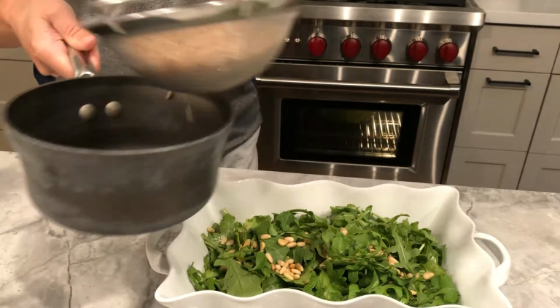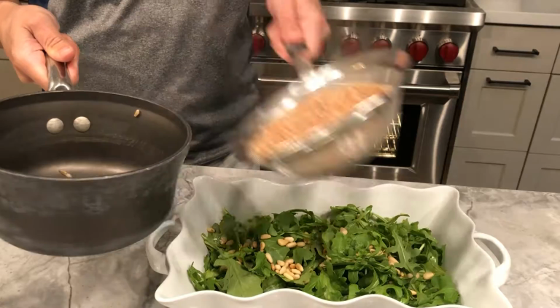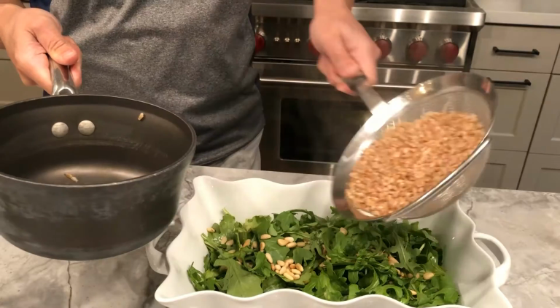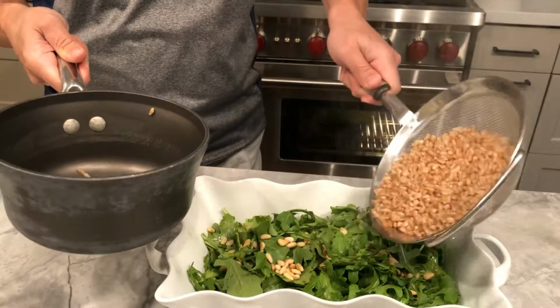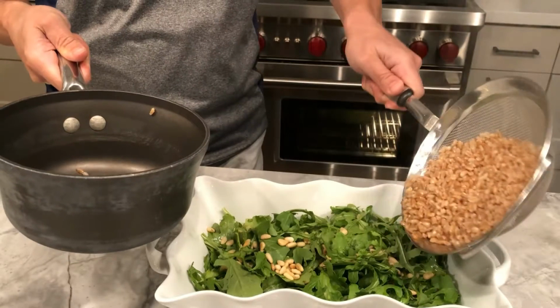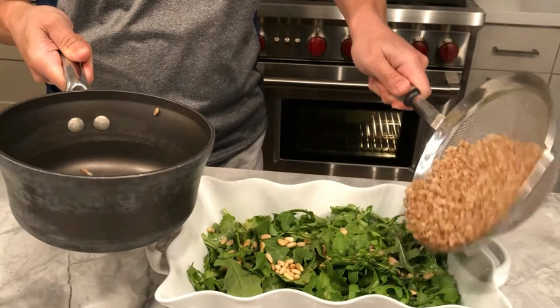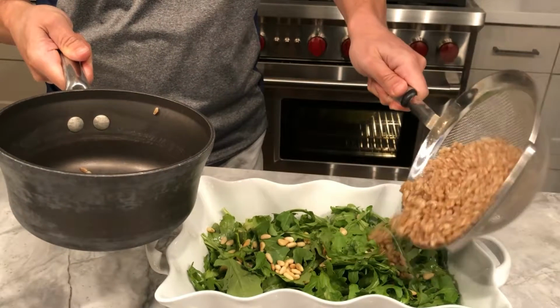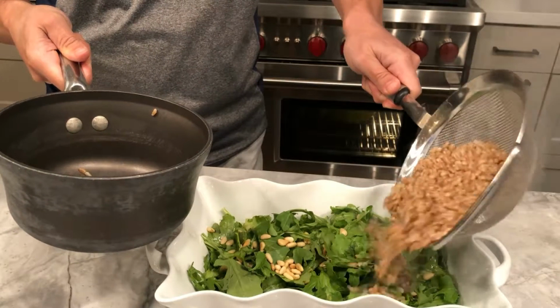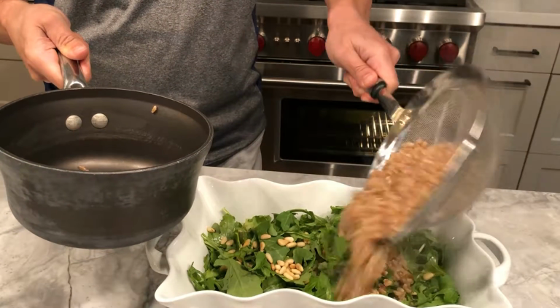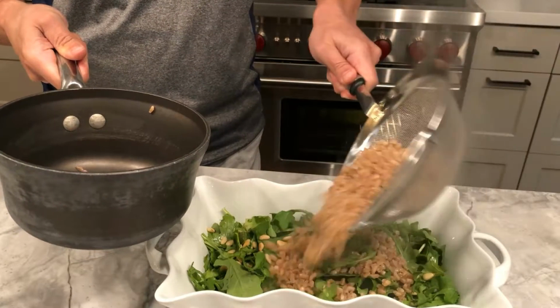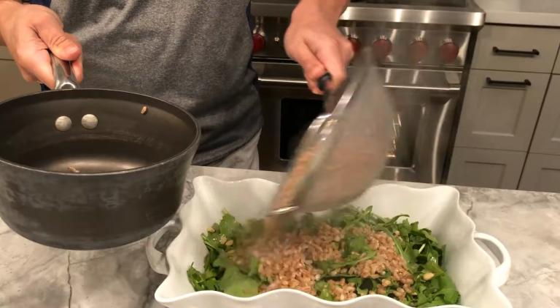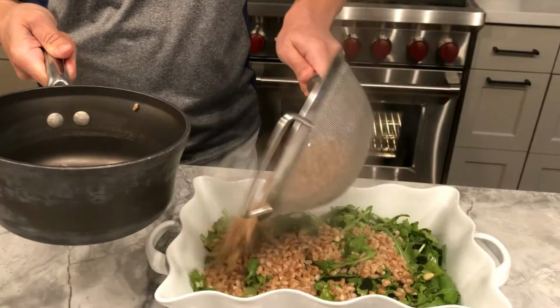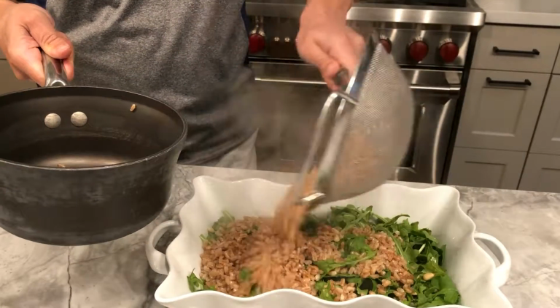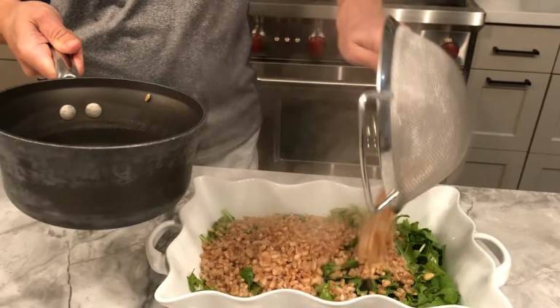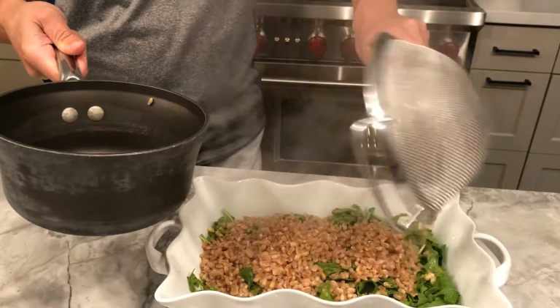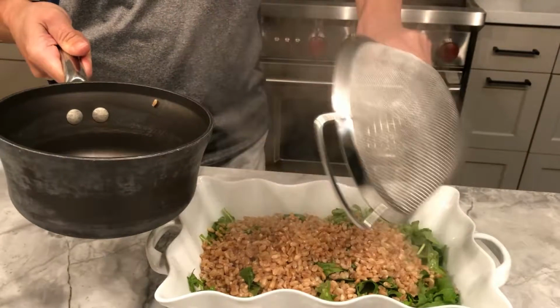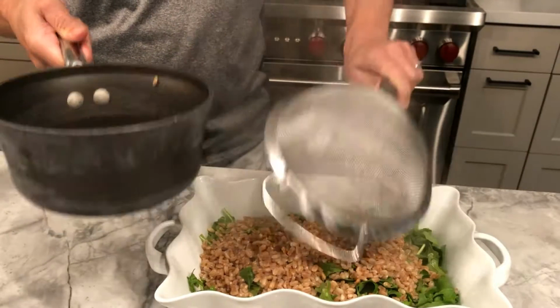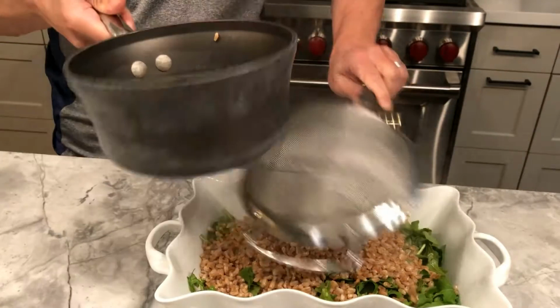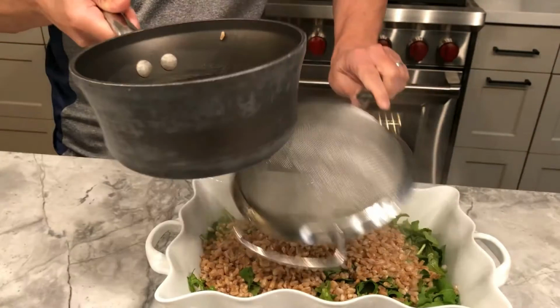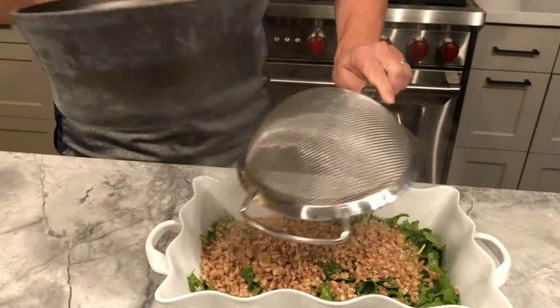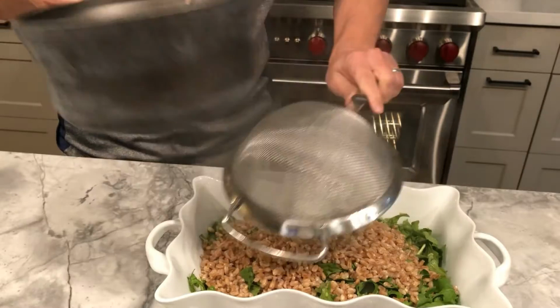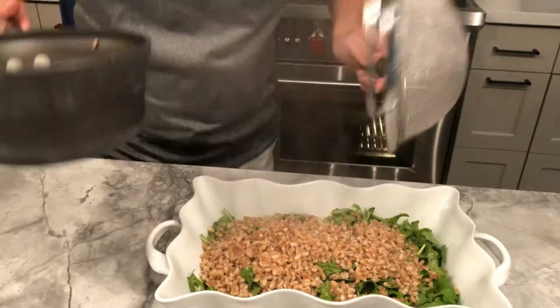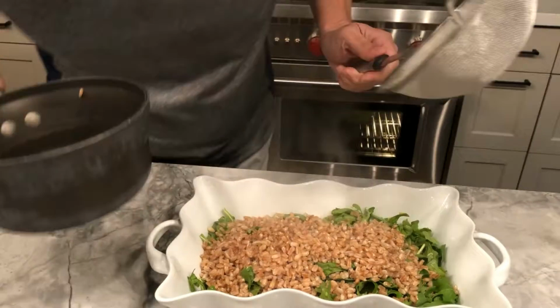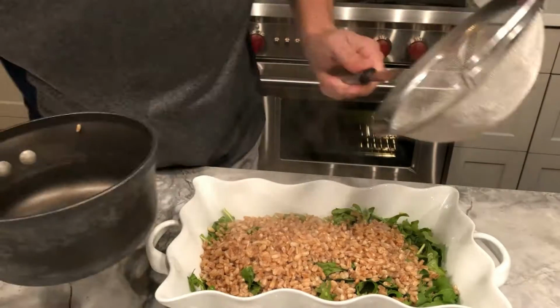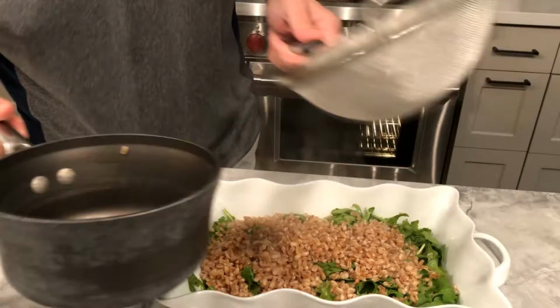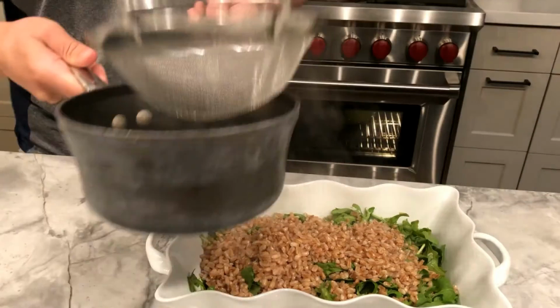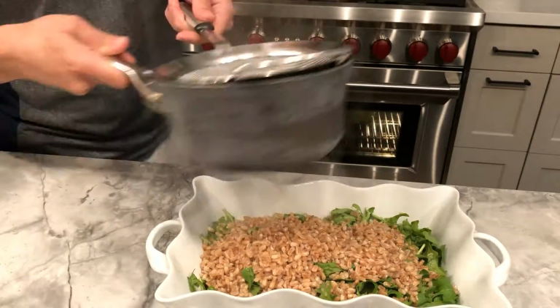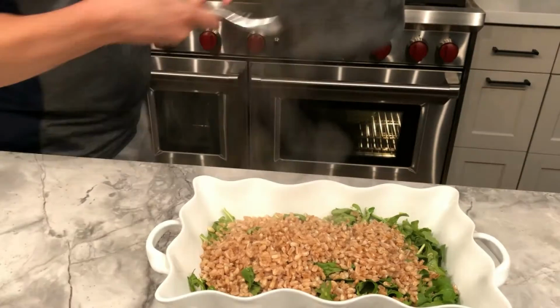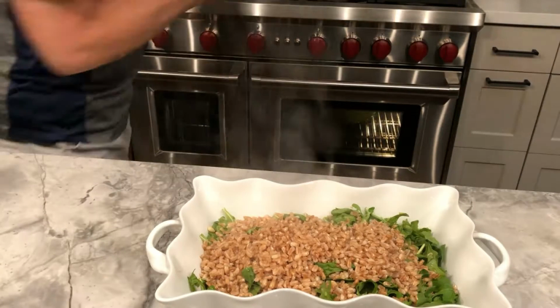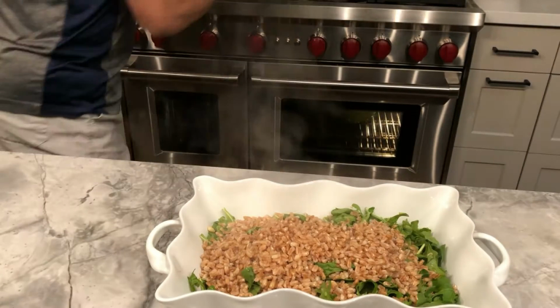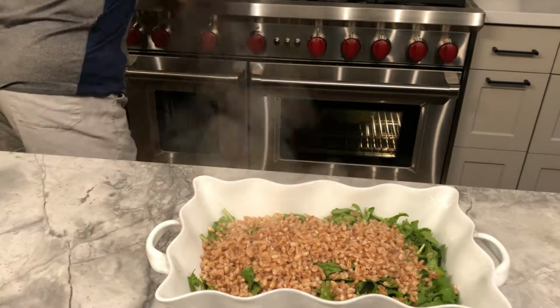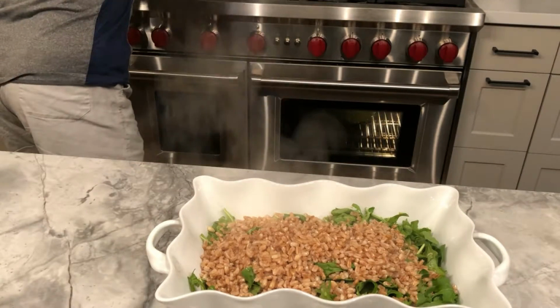So here I just cooked a half a cup of farro for 25 minutes in boiling chicken stock with a bit of salt, and I'm putting it on top of the arugula.